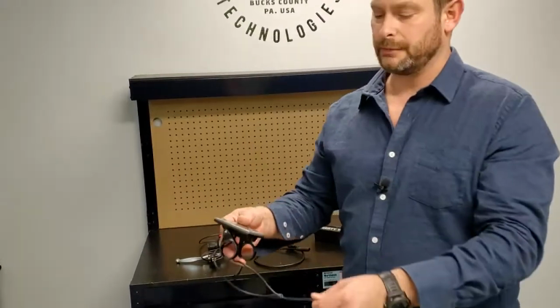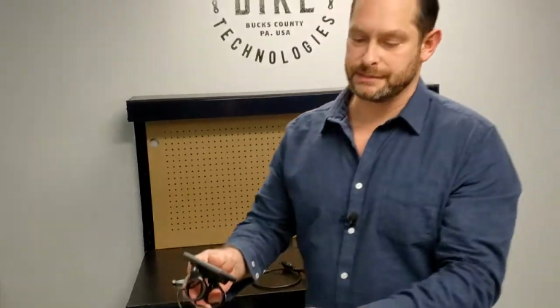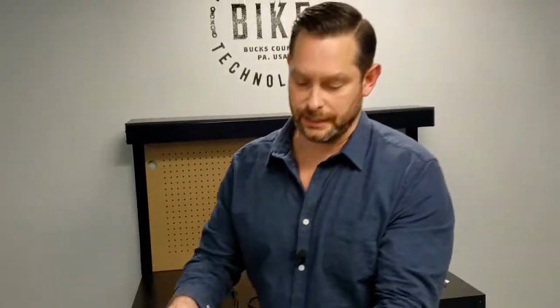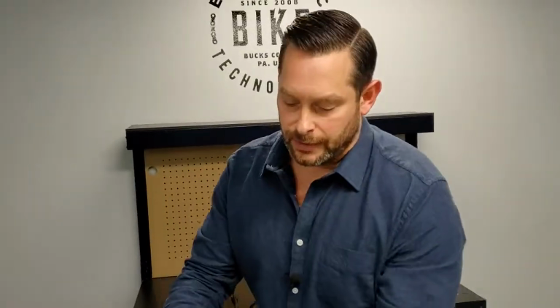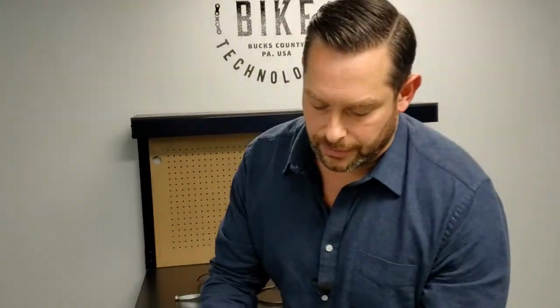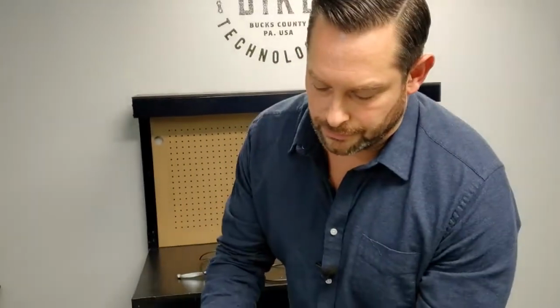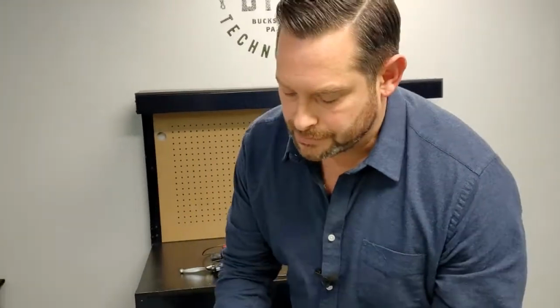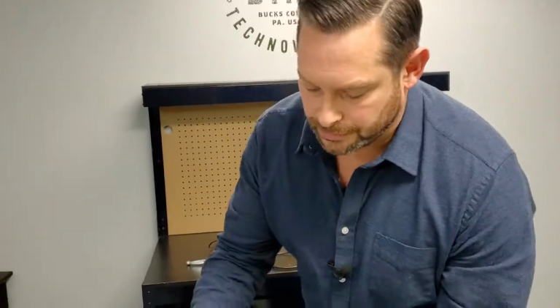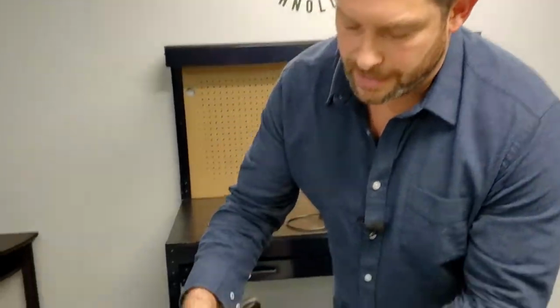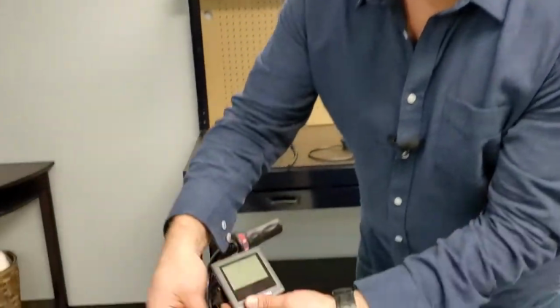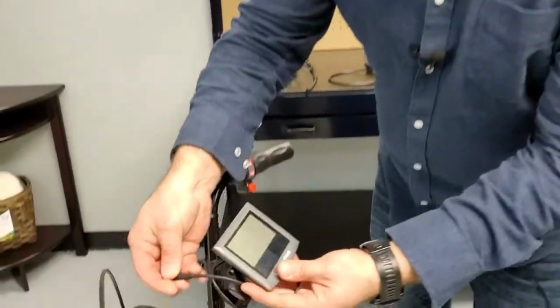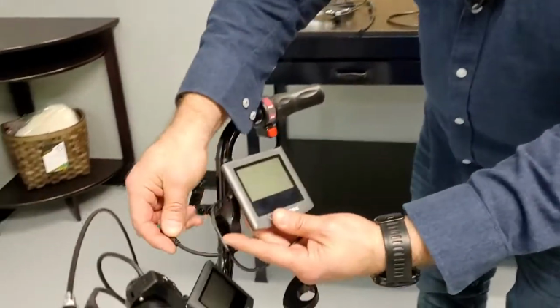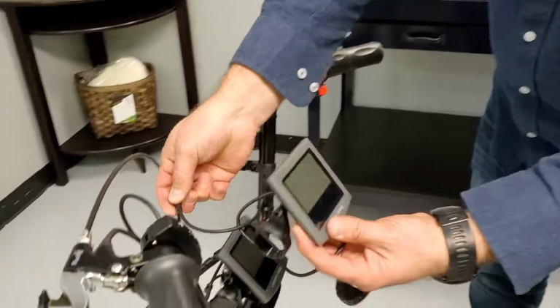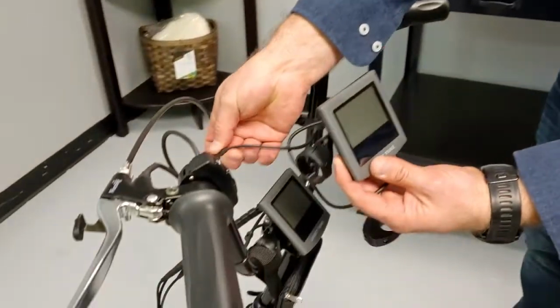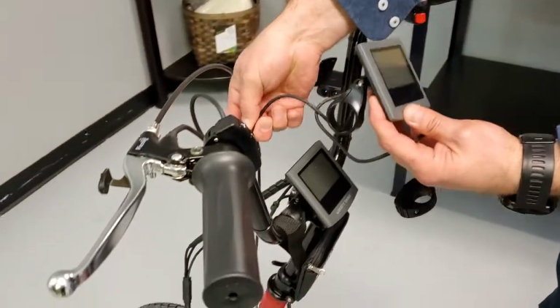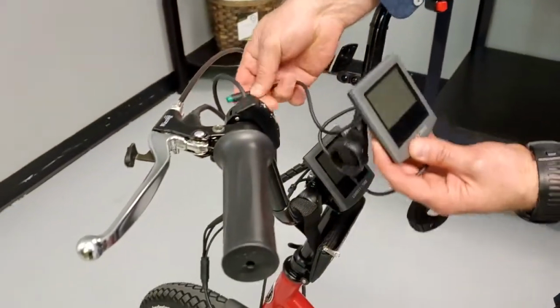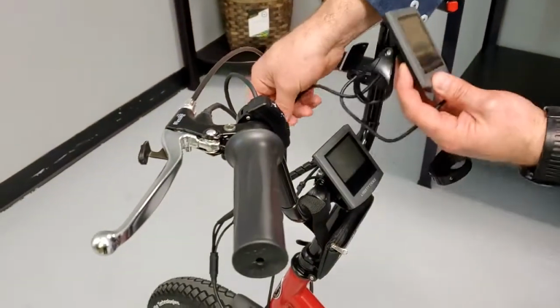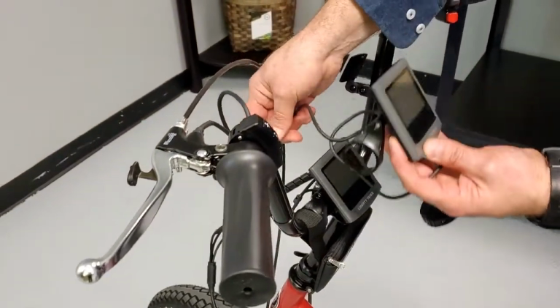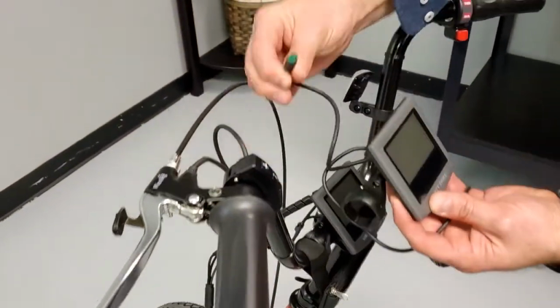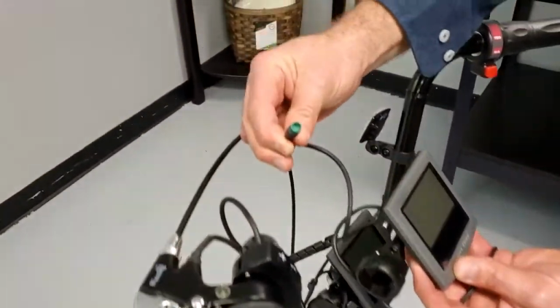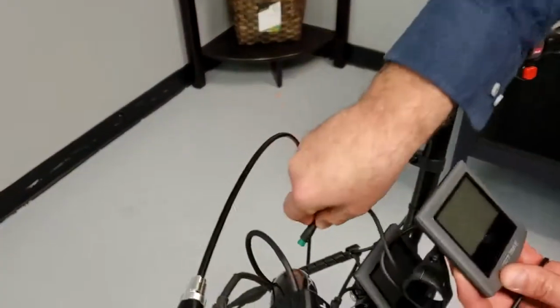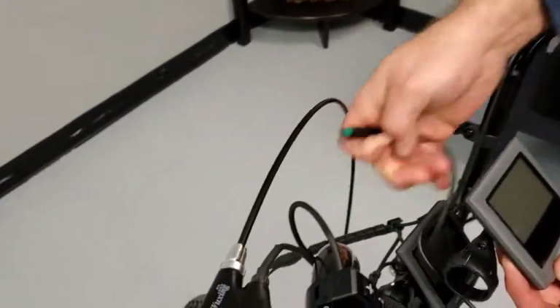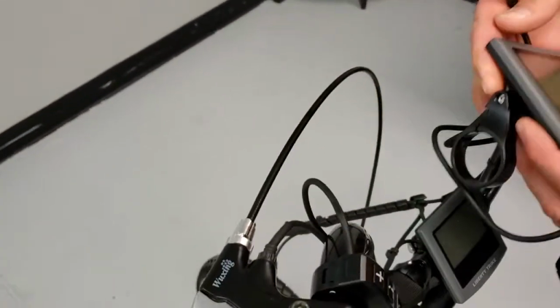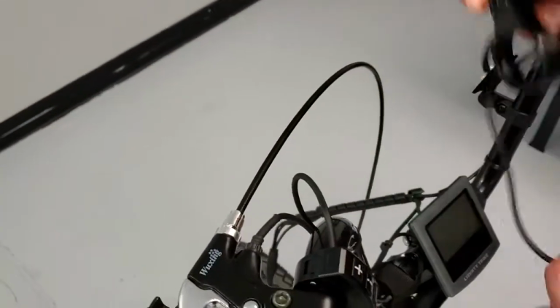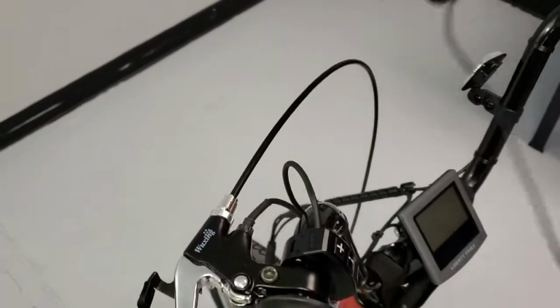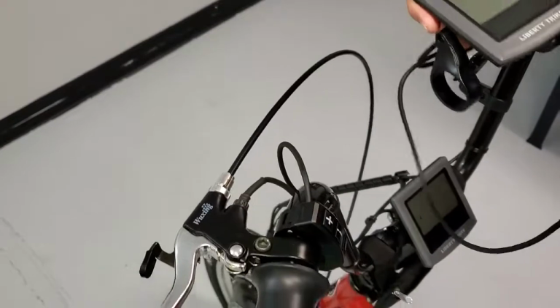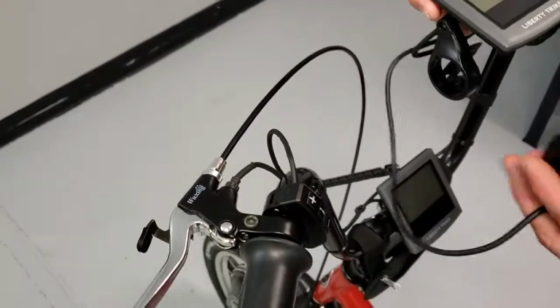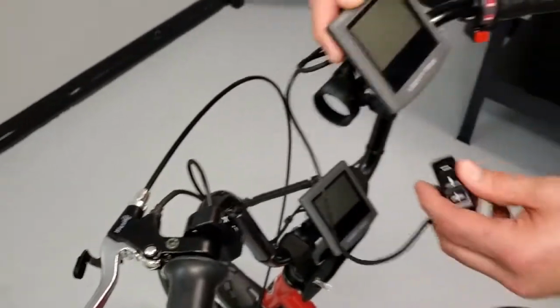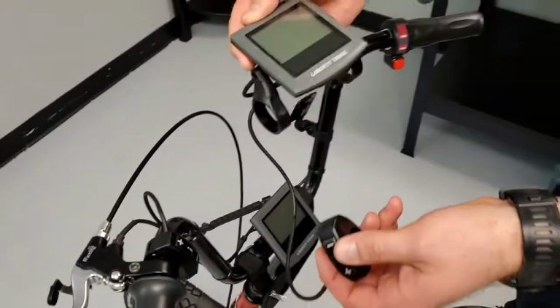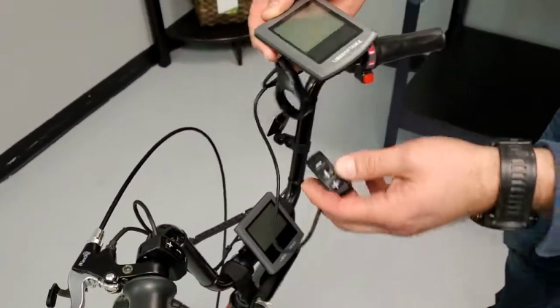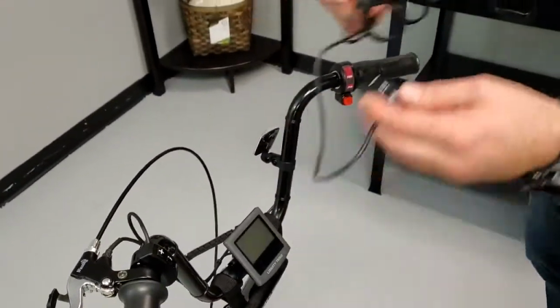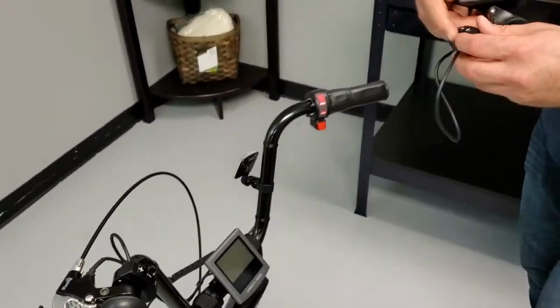Finally, we come up to the front of the bike and we've got three components, starting with the LCD. Again, you don't have to install it — you could try it off the trike before putting it on the handlebar. Just plug it into the three-to-one cable, go ahead and turn it on, and if that was your problem, it's fixed.